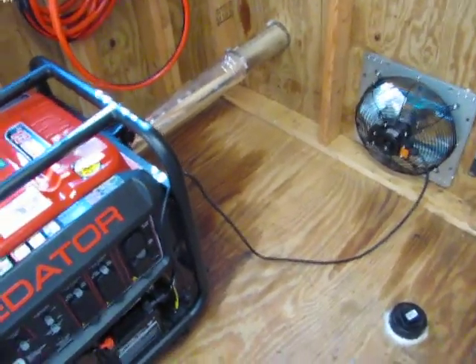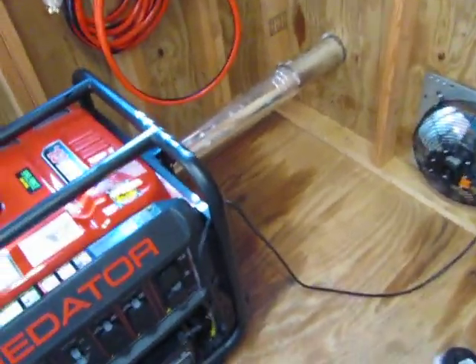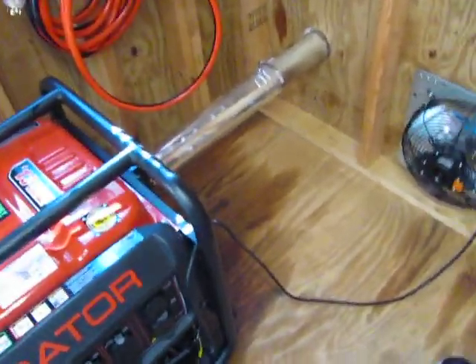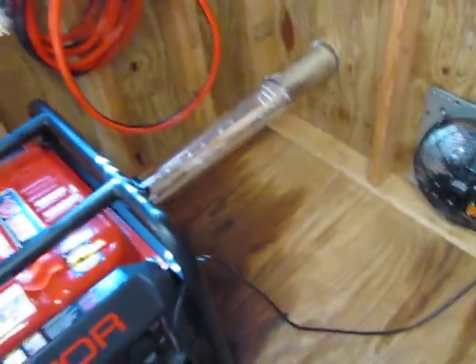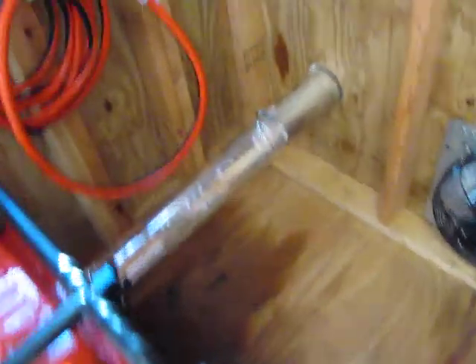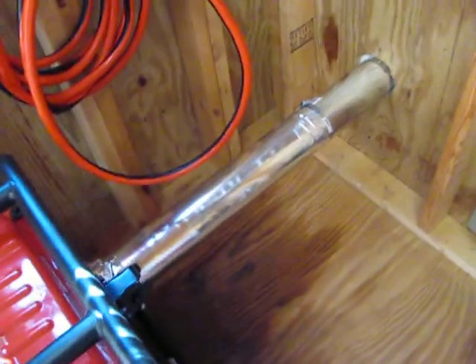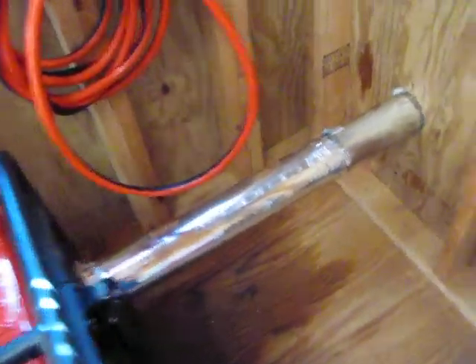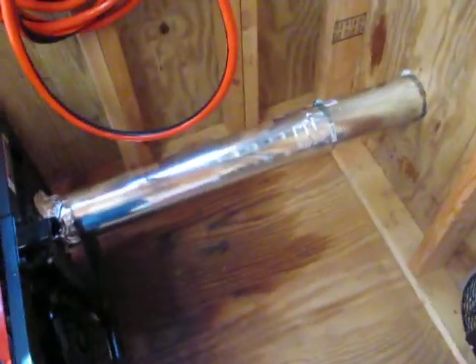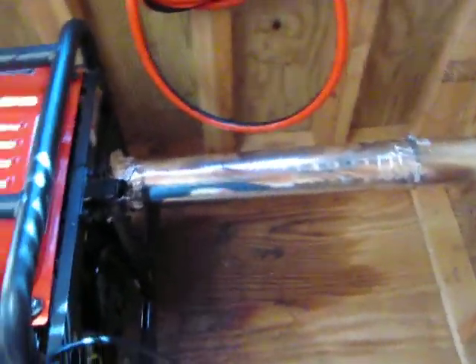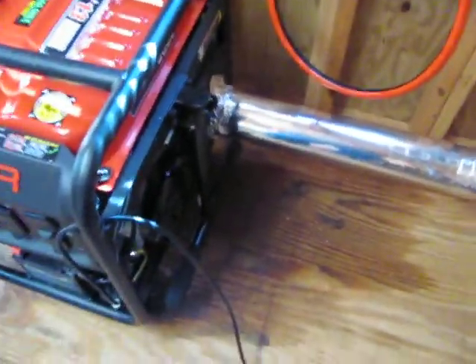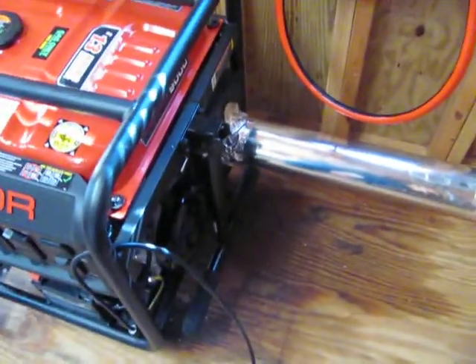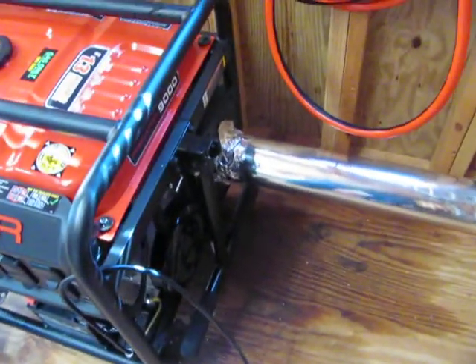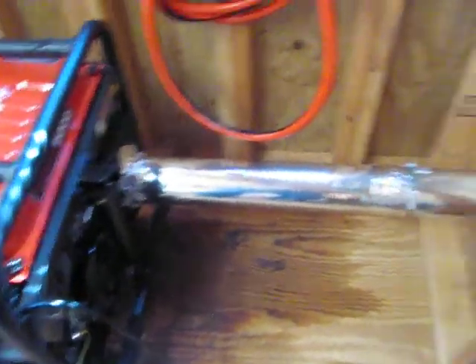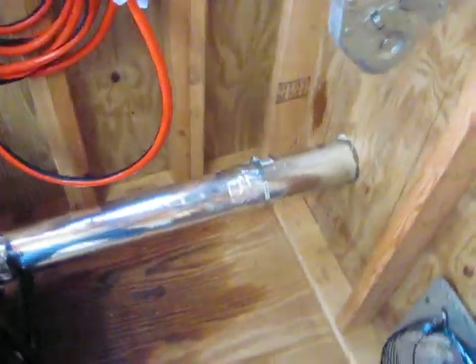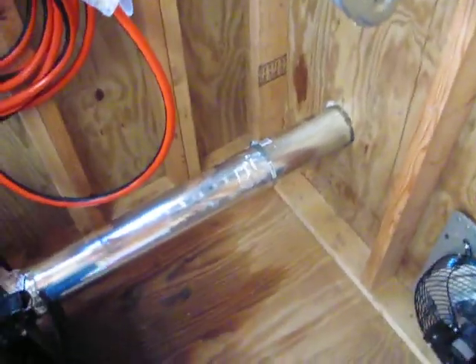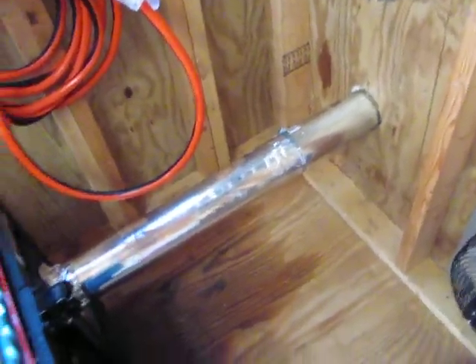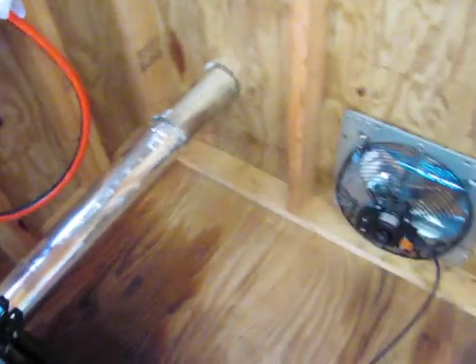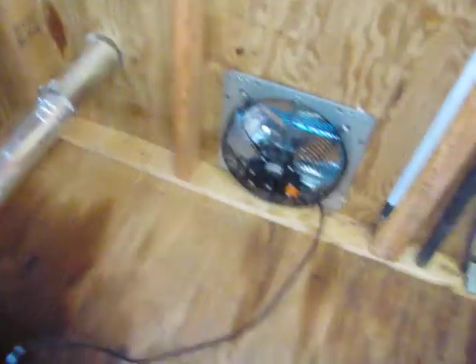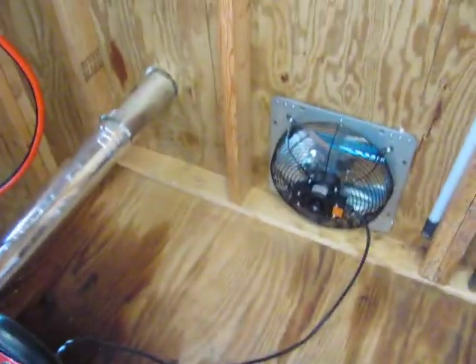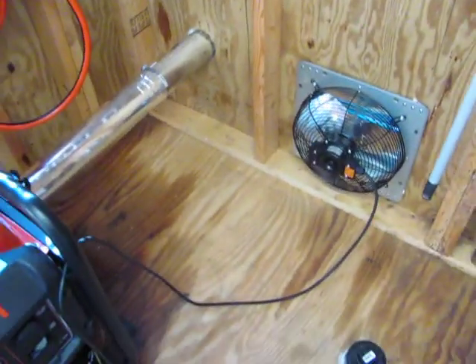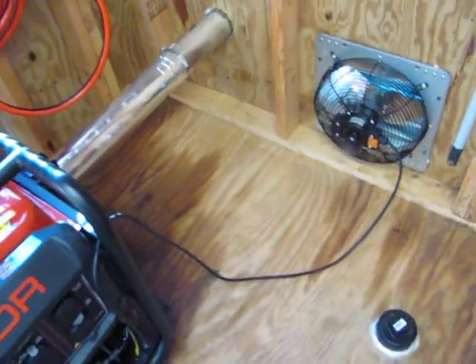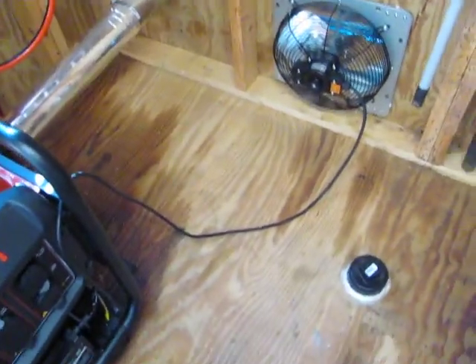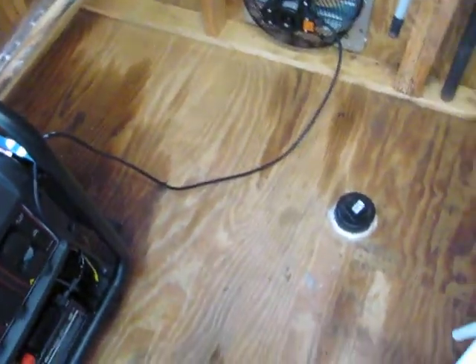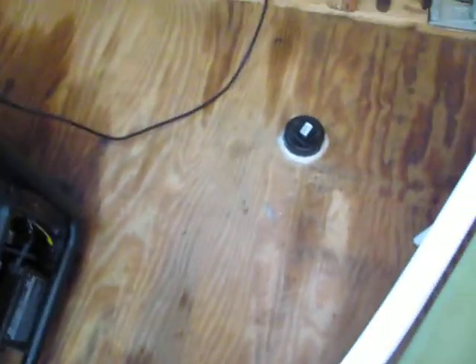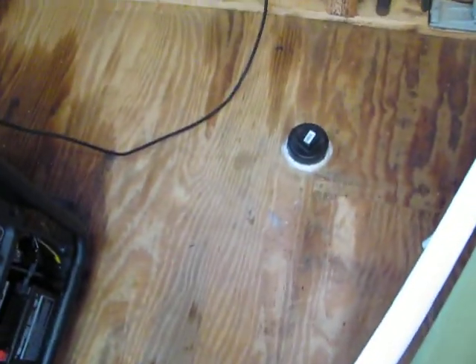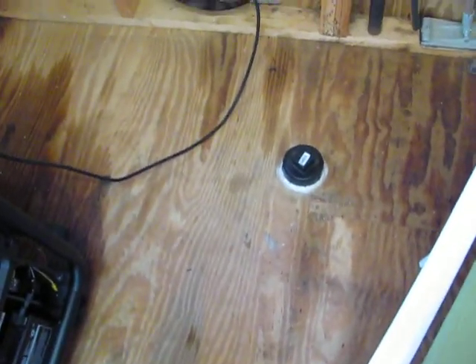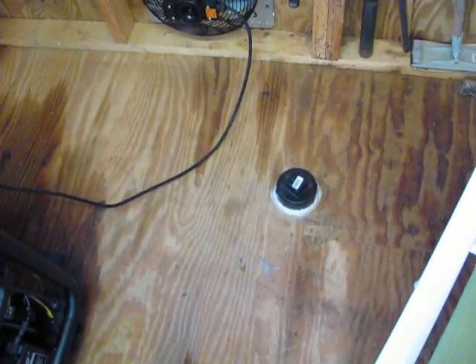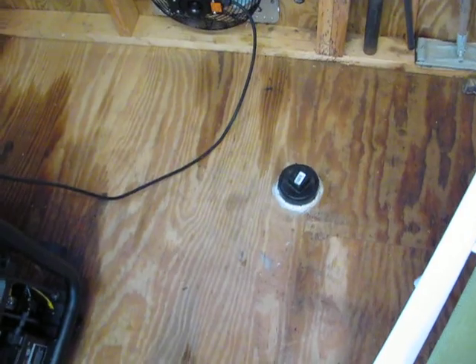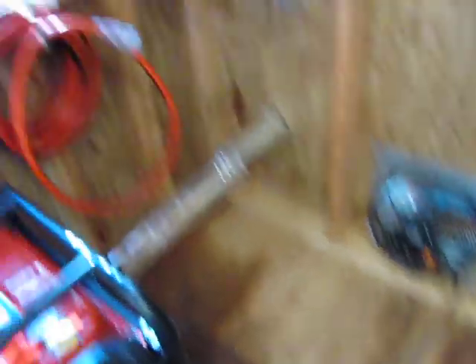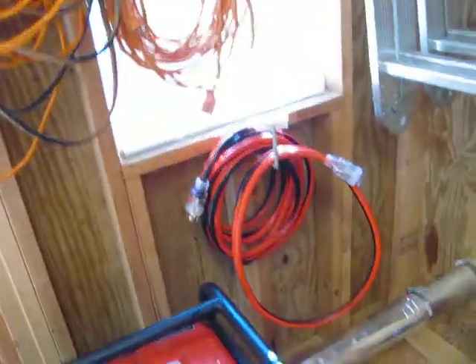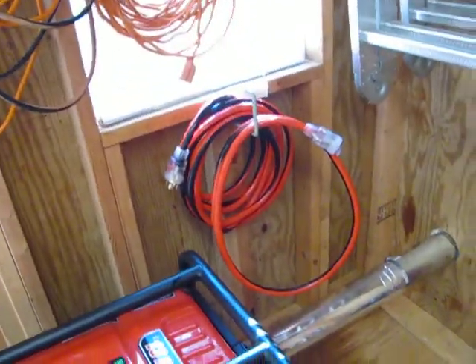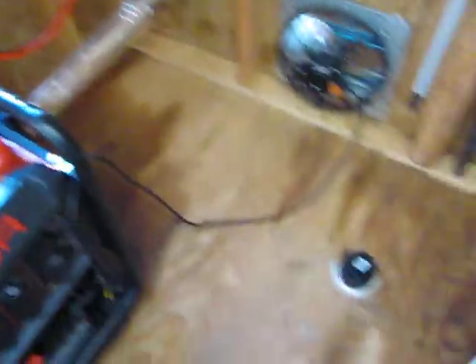I put a vent through the wall for the exhaust and hooked up an exhaust fan in the wall. And I put a plug in the floor to put that cord through.